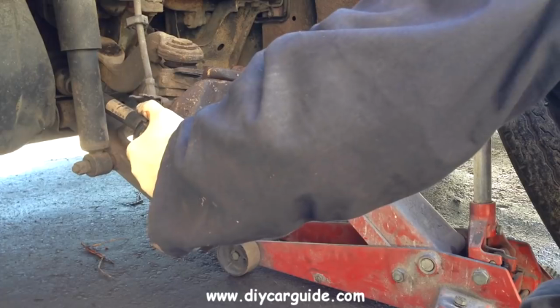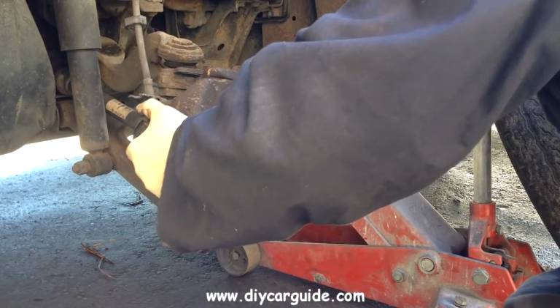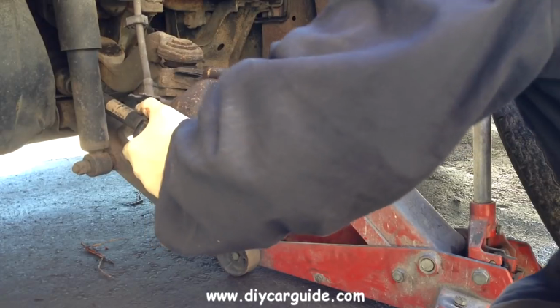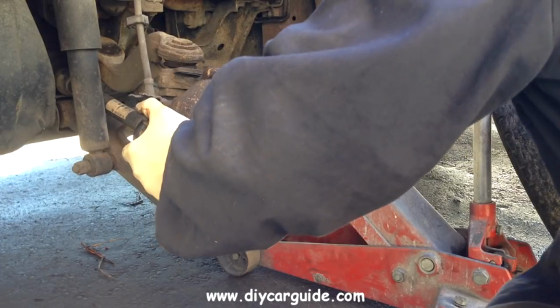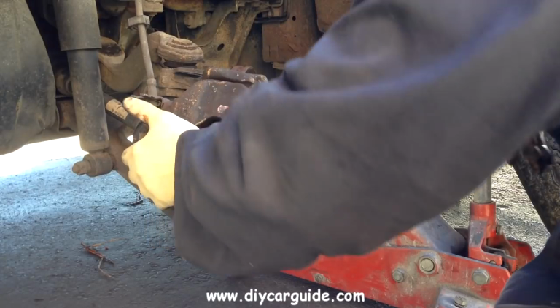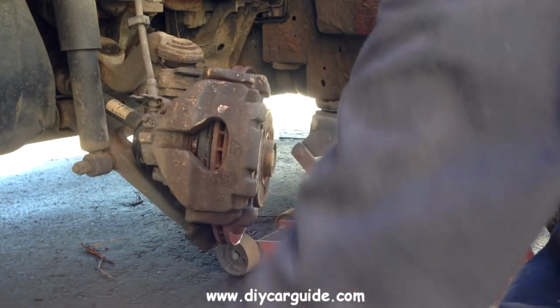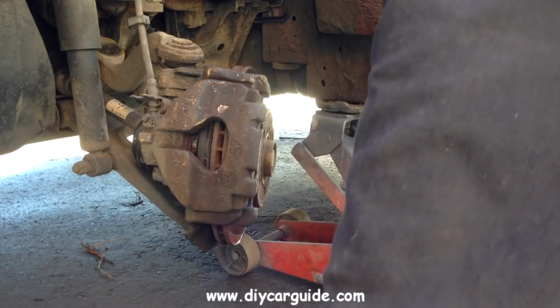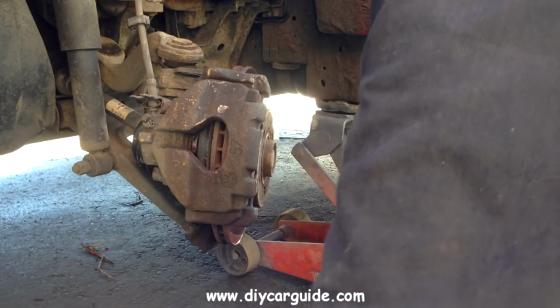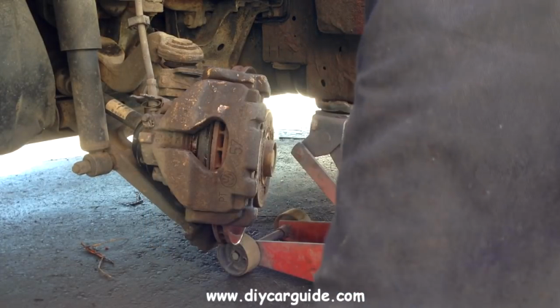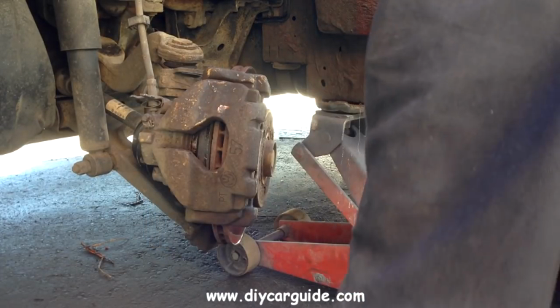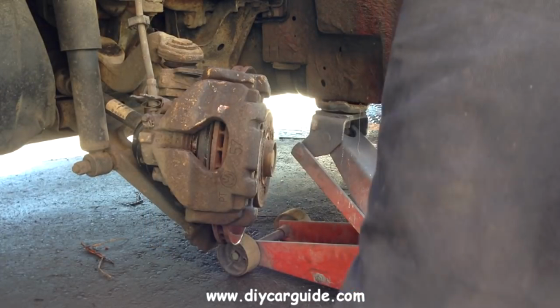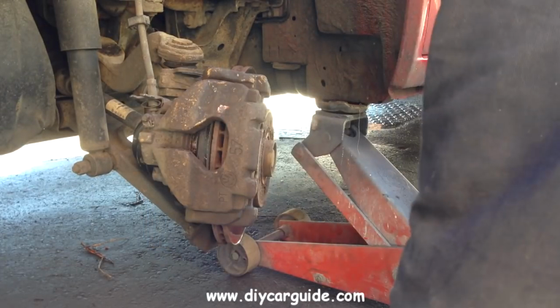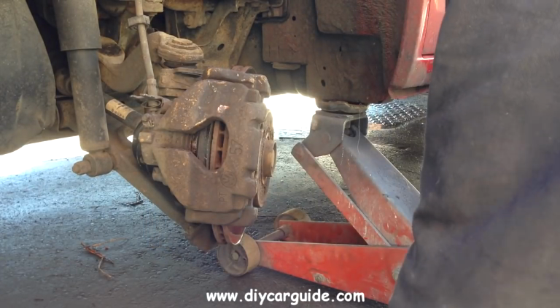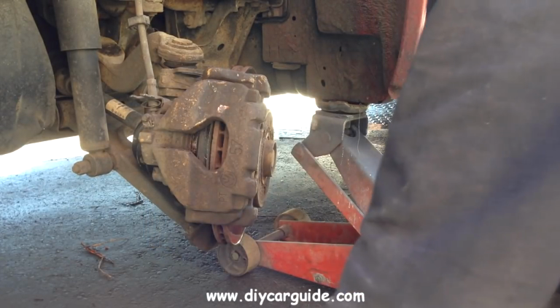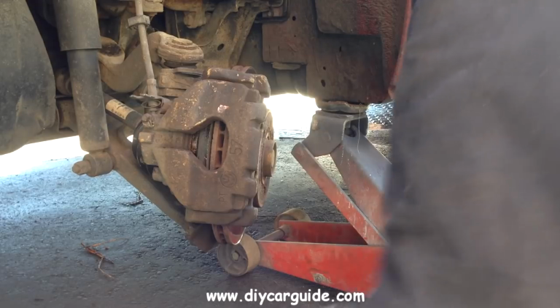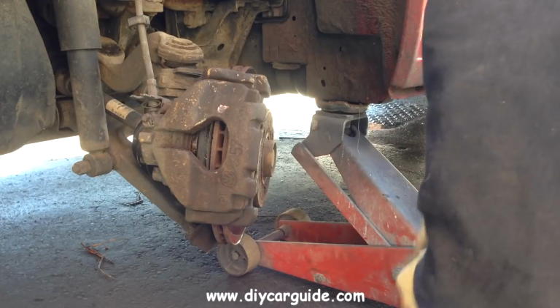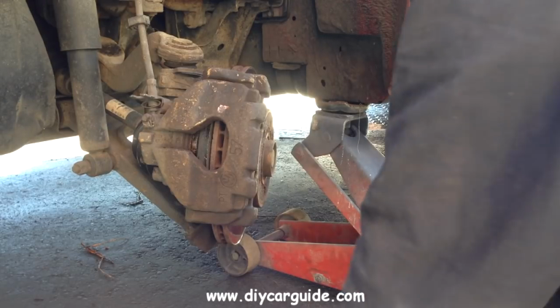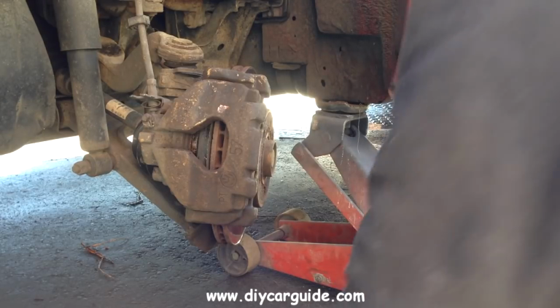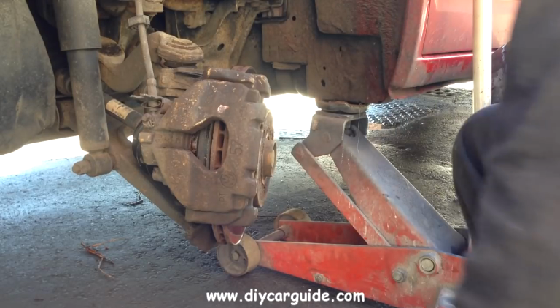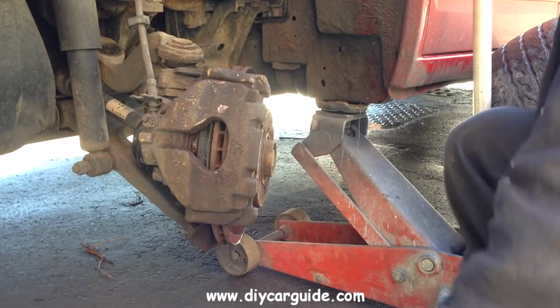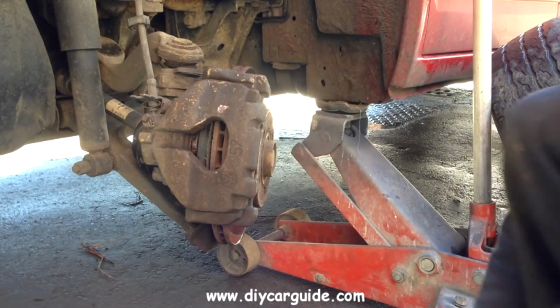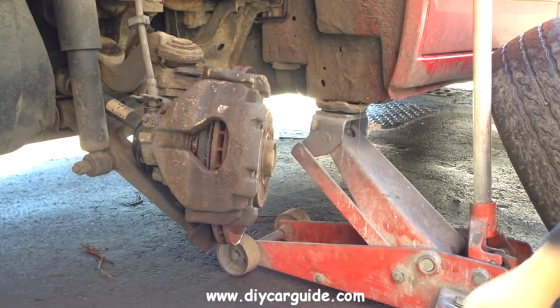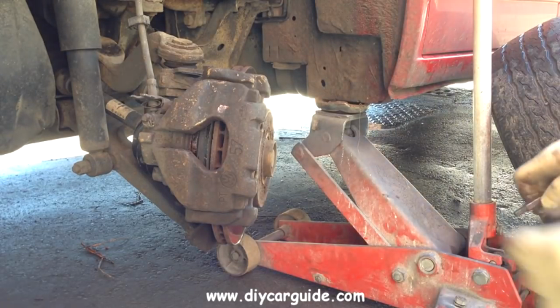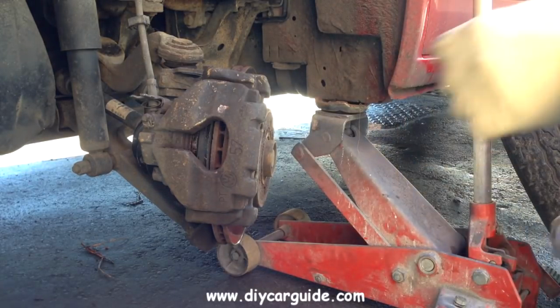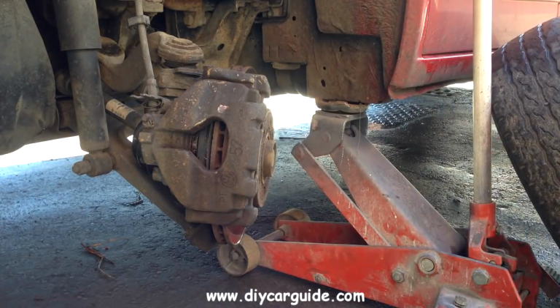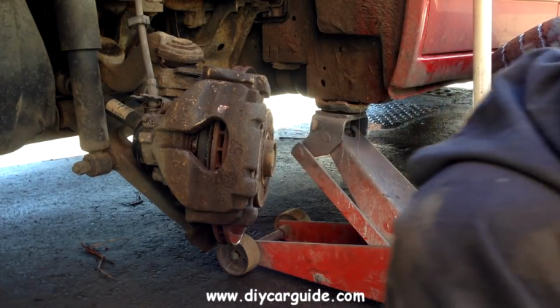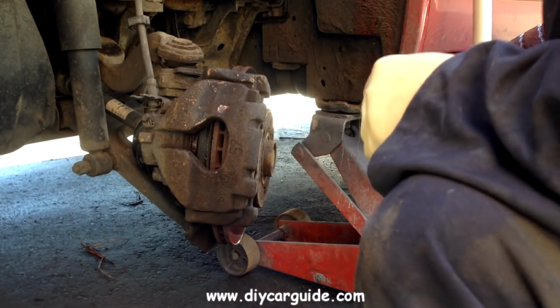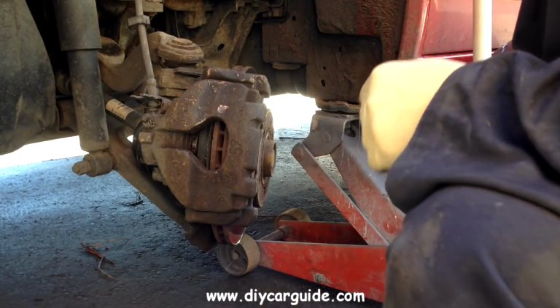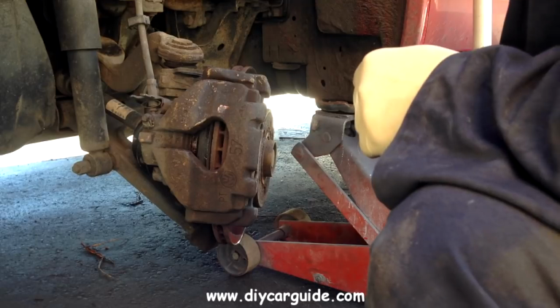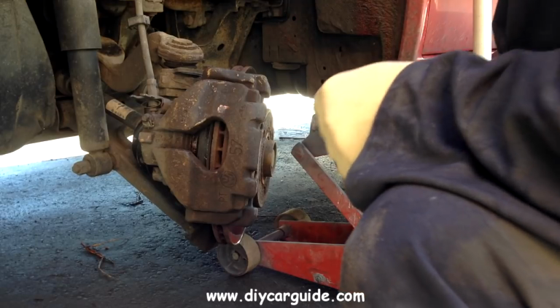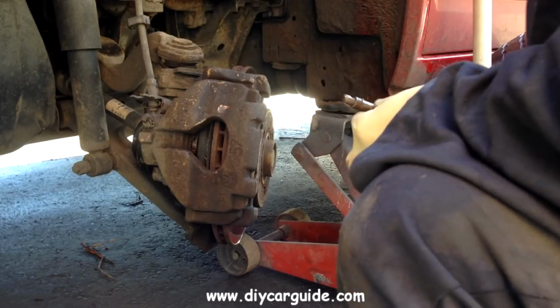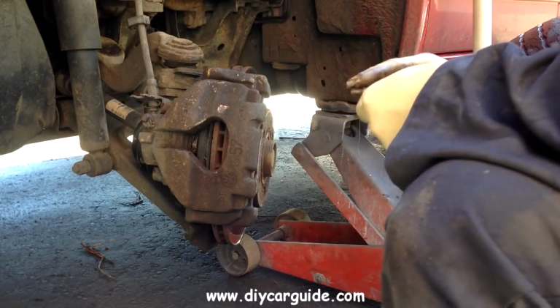With the new pads in, I am just wiggling the caliper back into place and I have put copper grease on the caliper pins as well, just to stop them seizing up.